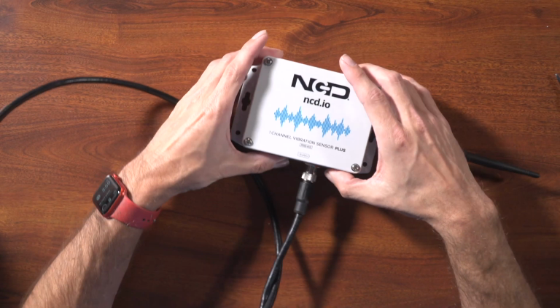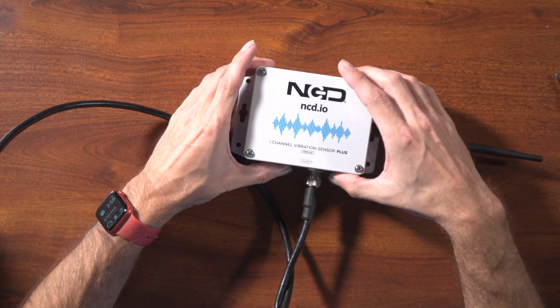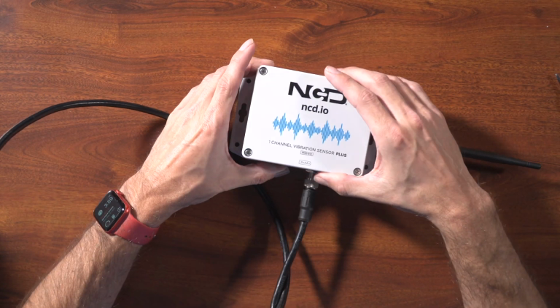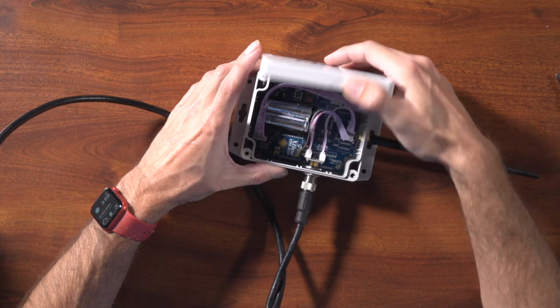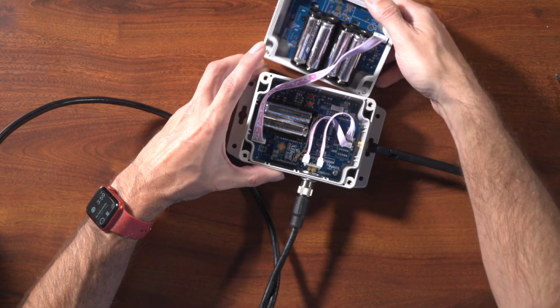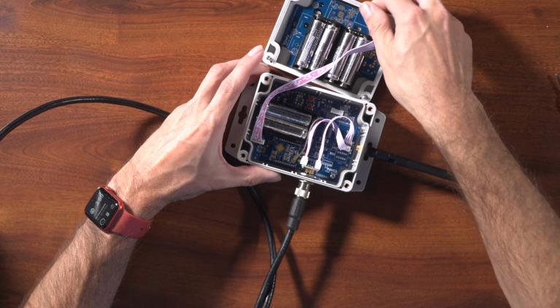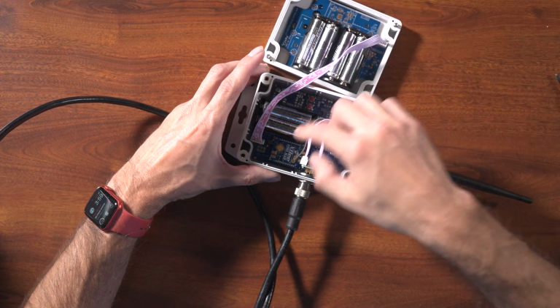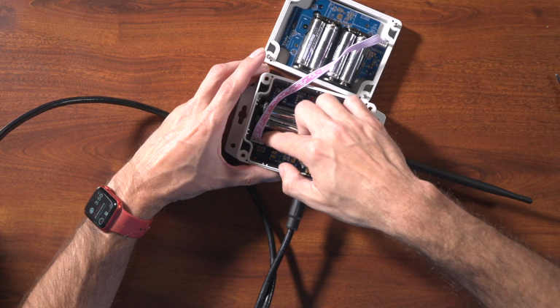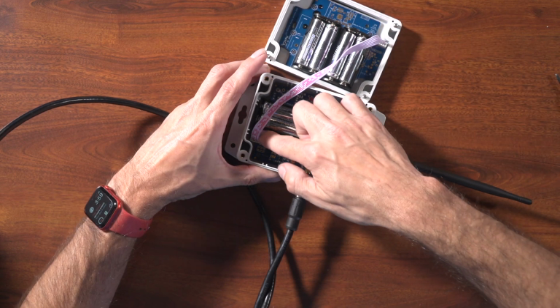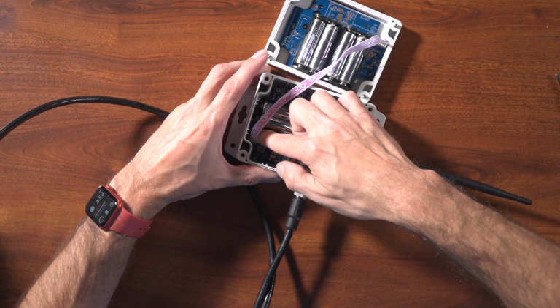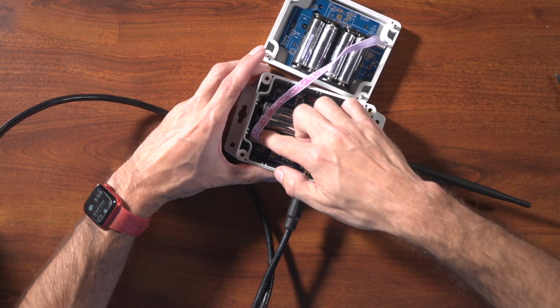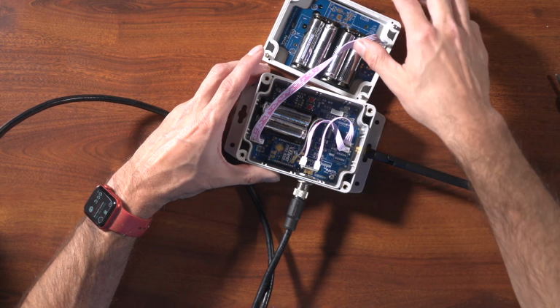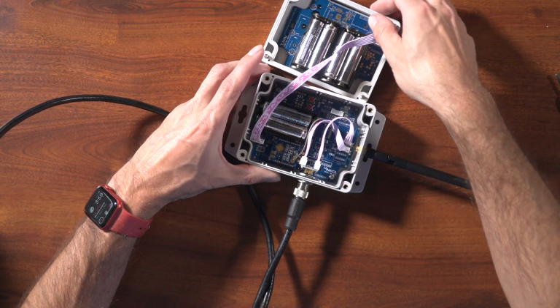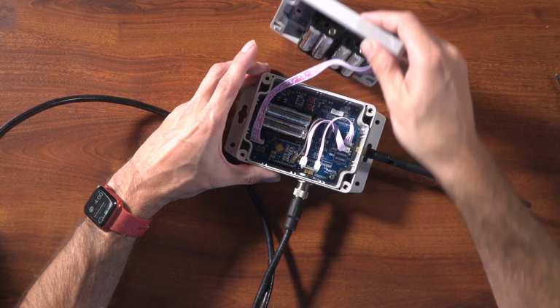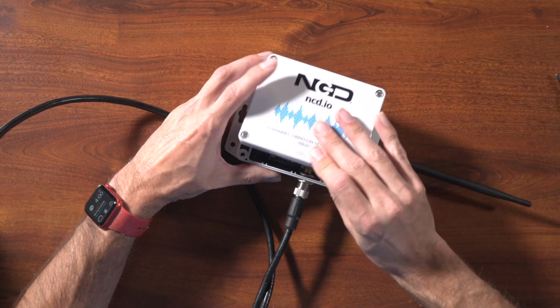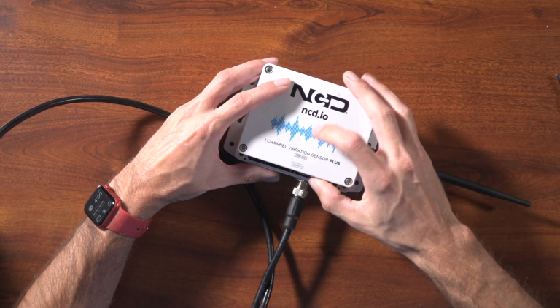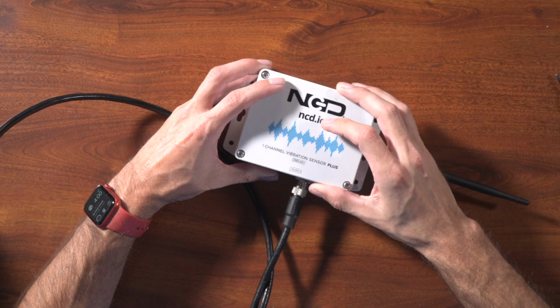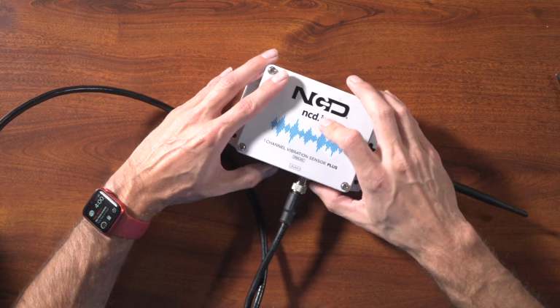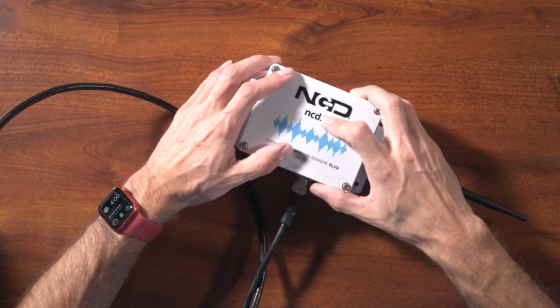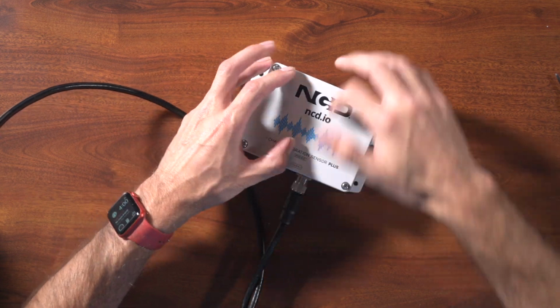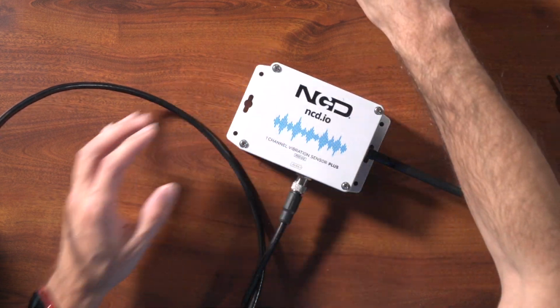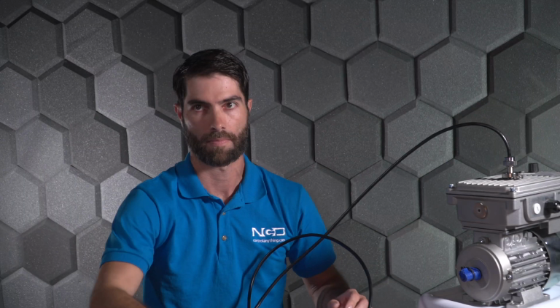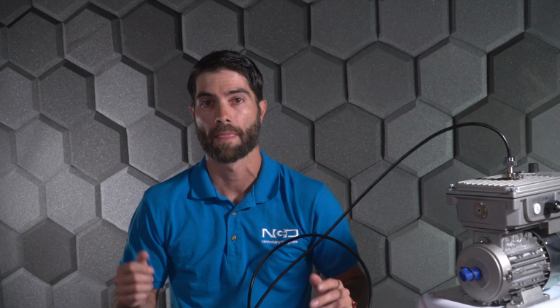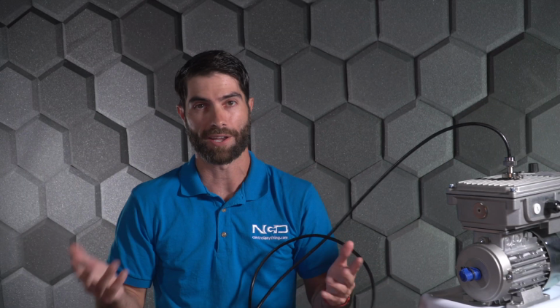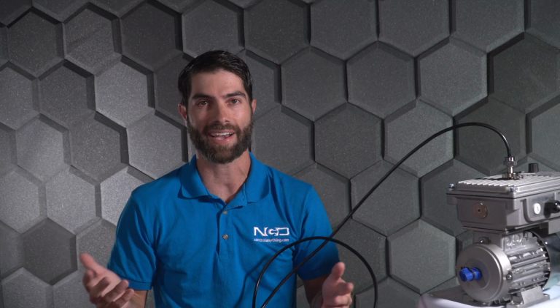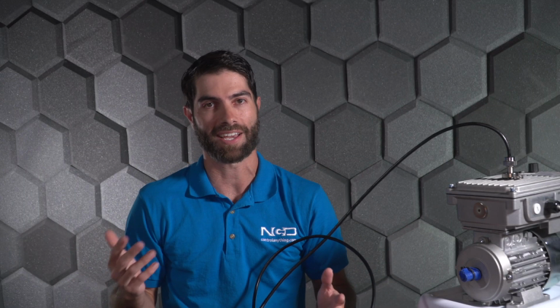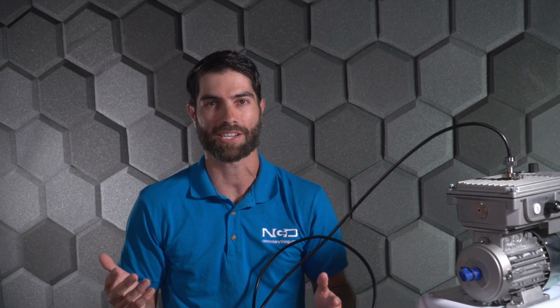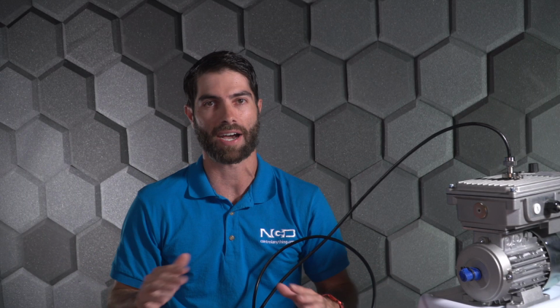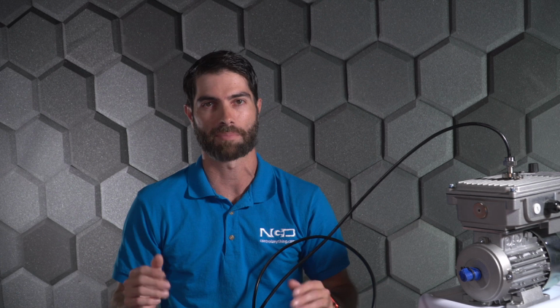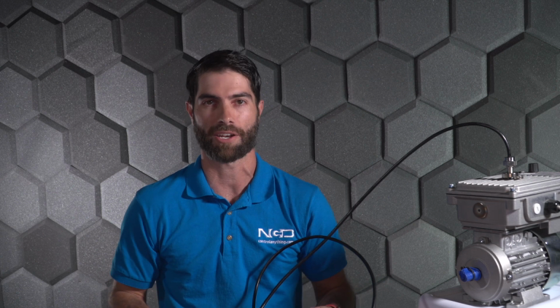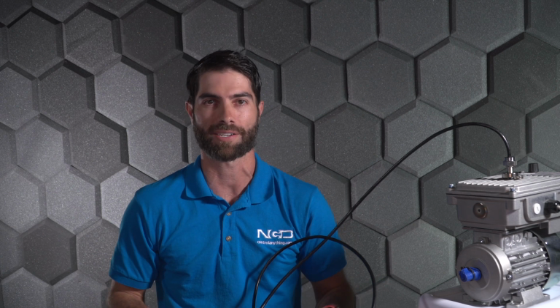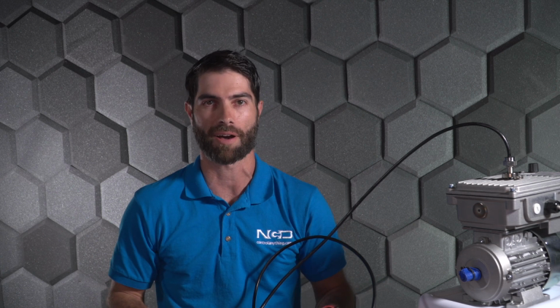Lastly, open the enclosure and turn on the power switch inside the box. Close it back up, and just like that, installation is complete and you're ready to start monitoring.